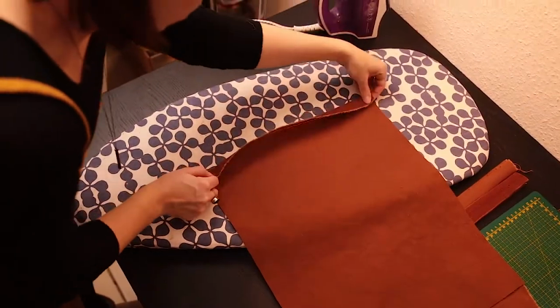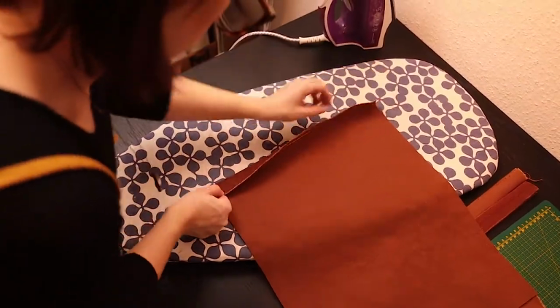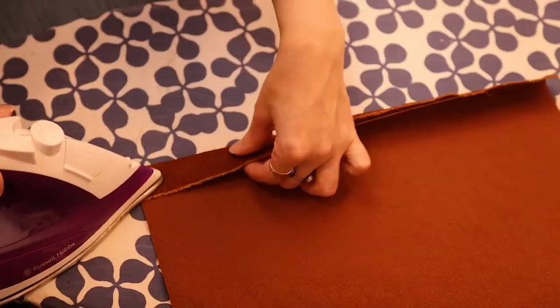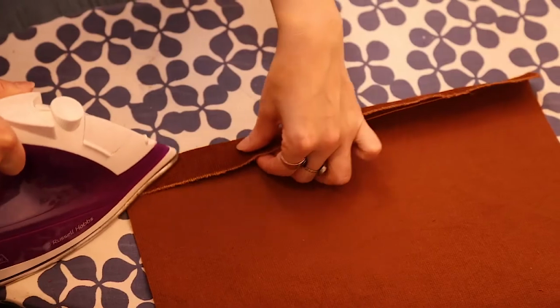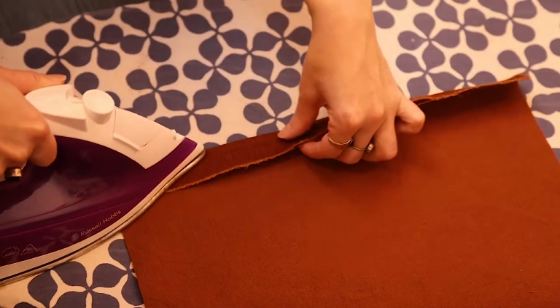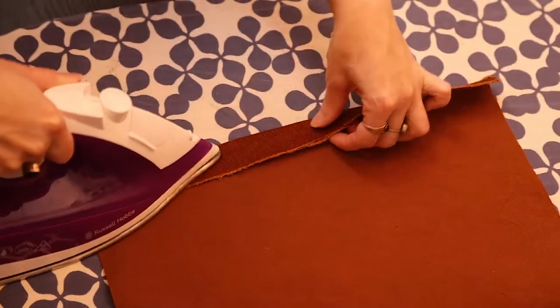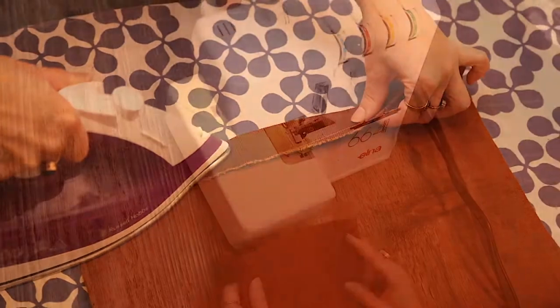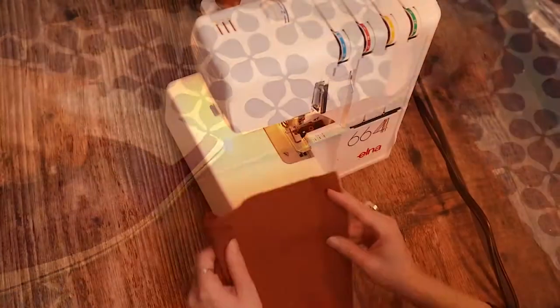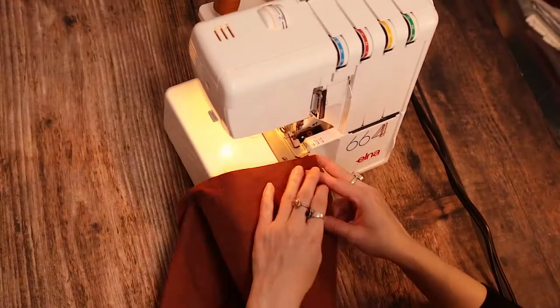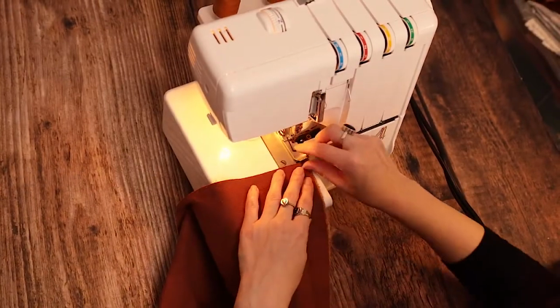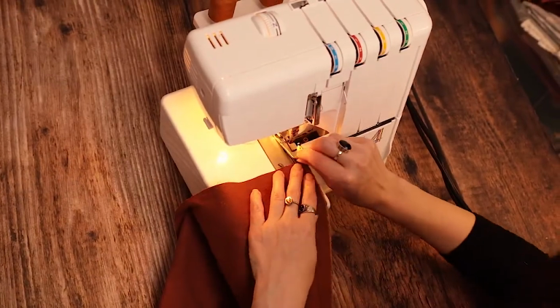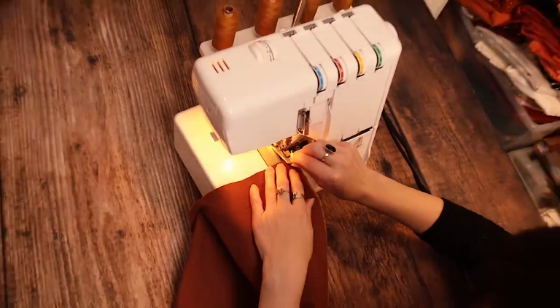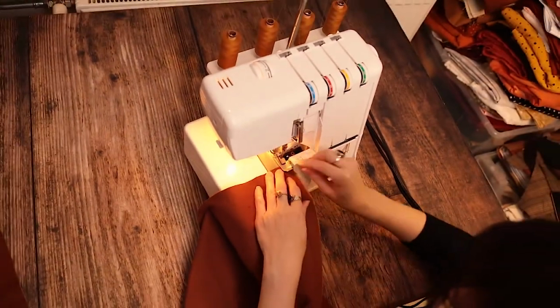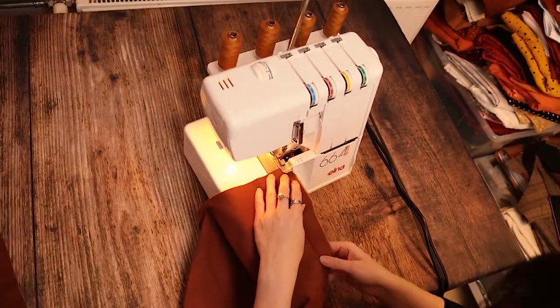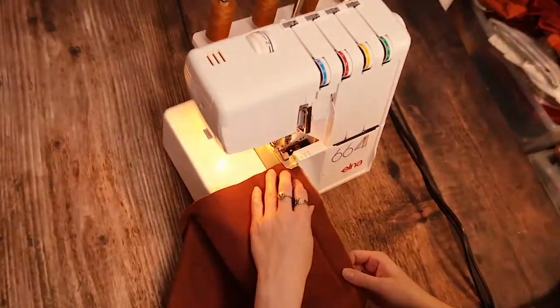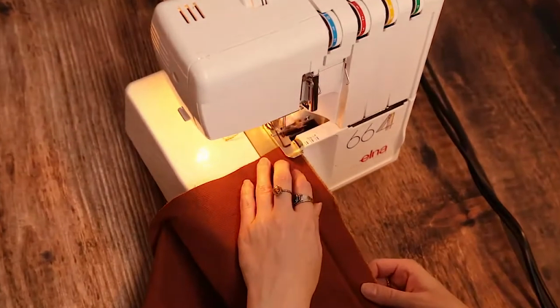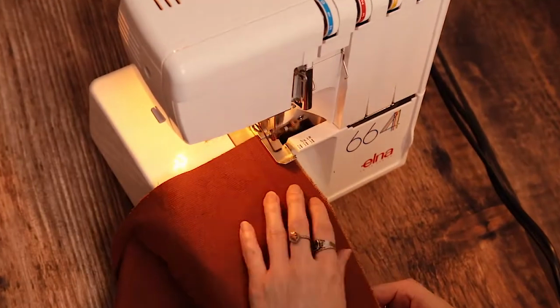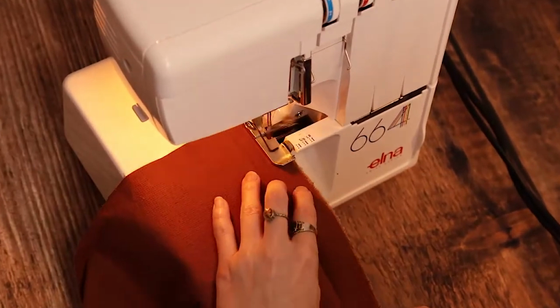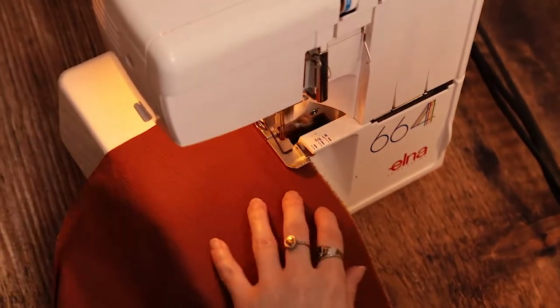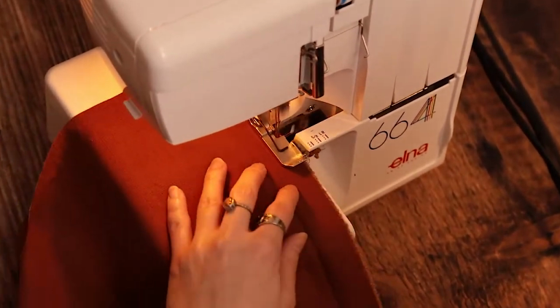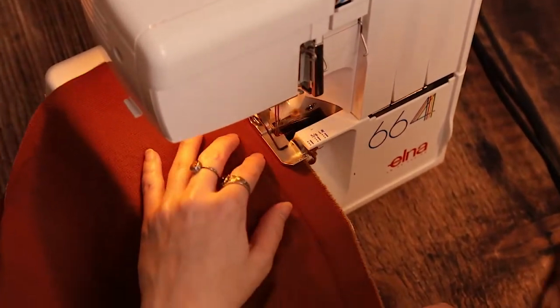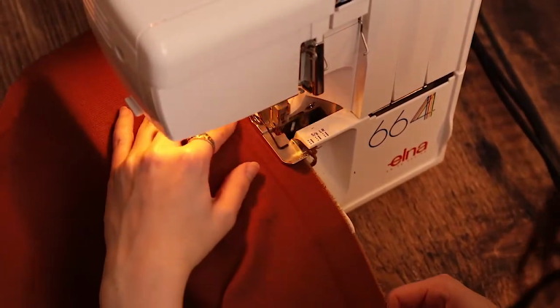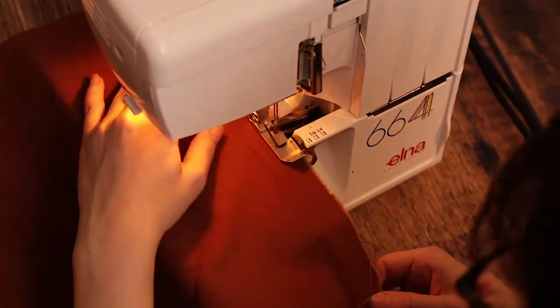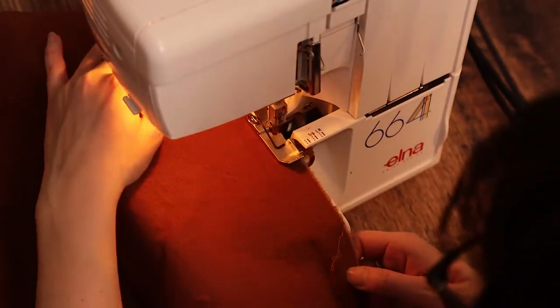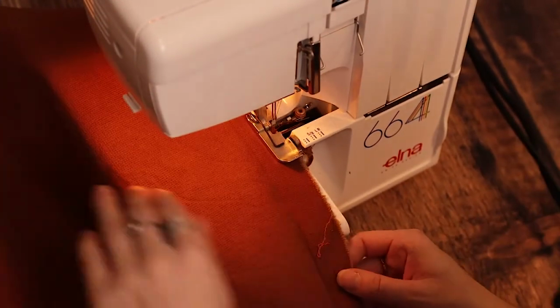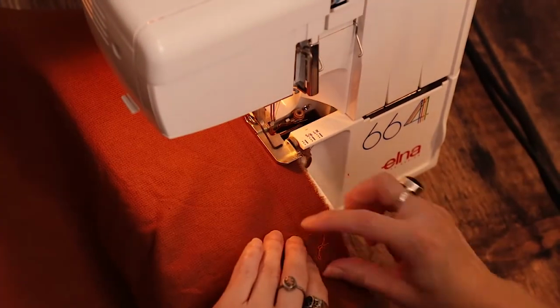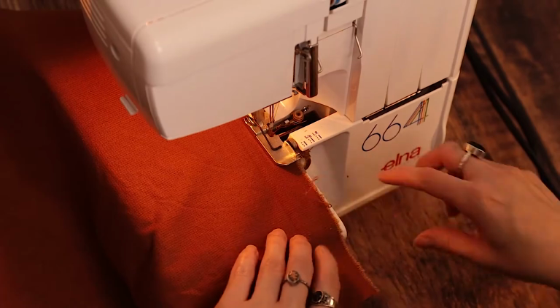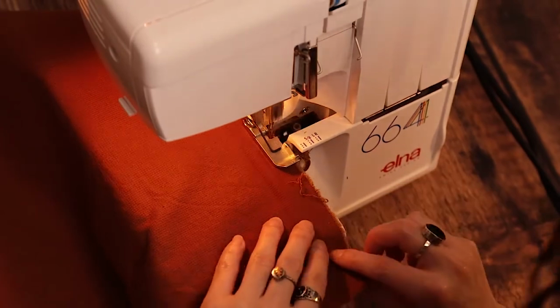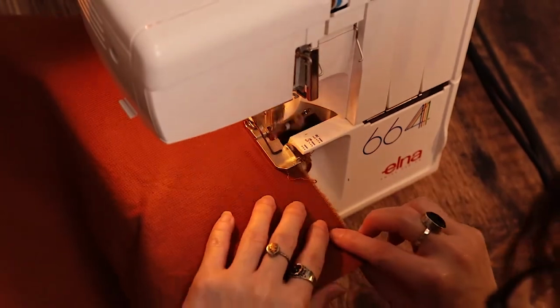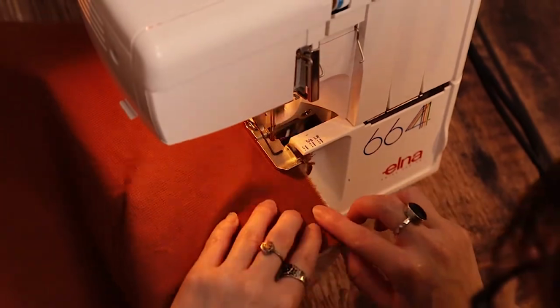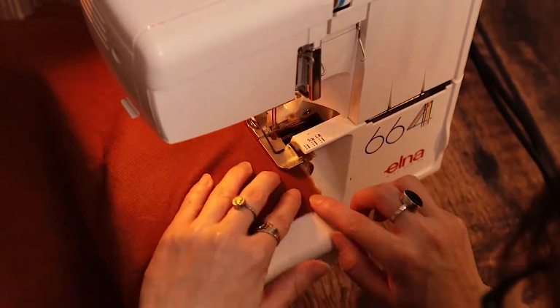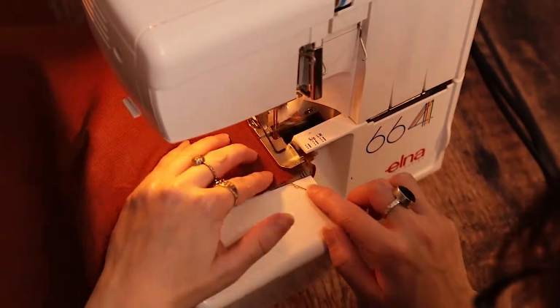Now take the two larger rectangles and fold in one of the shorter sides by 2.5 cm. Press in place and overlock or zigzag stitch the raw edges. Repeat this with the other piece as well.